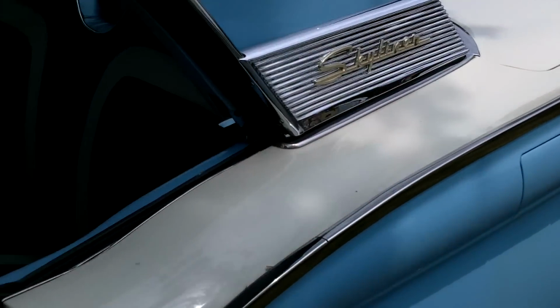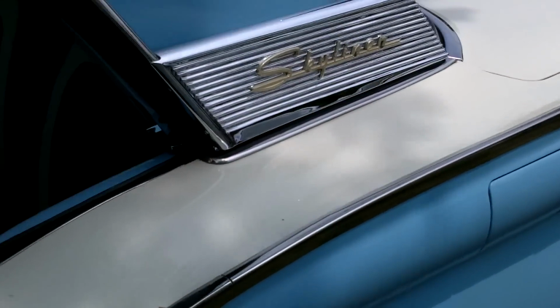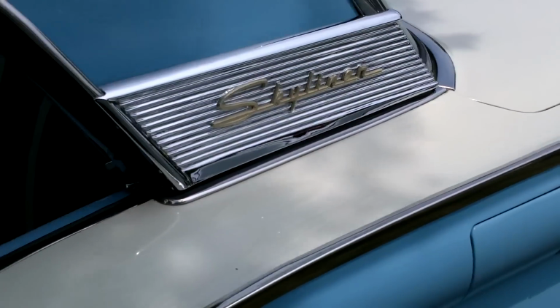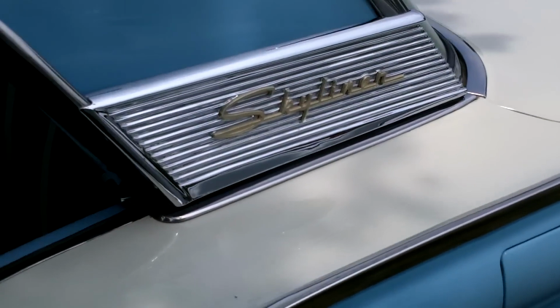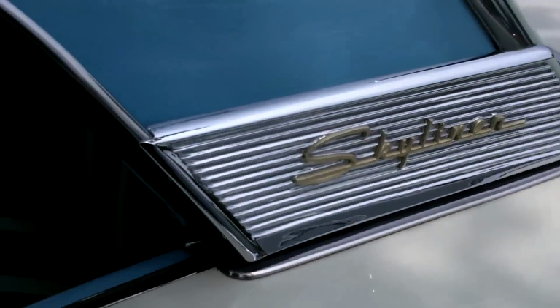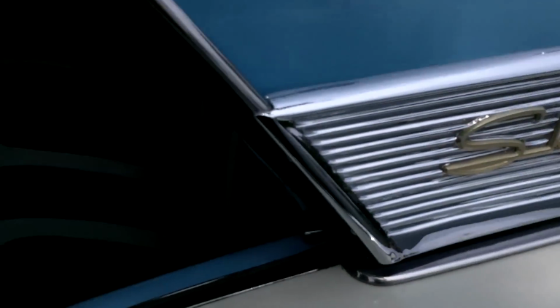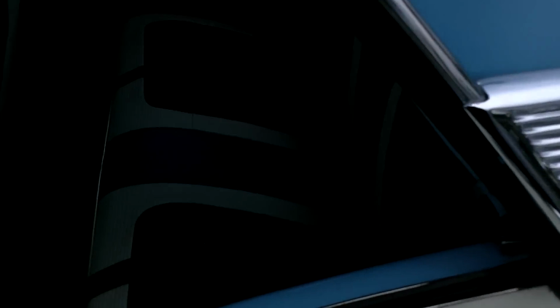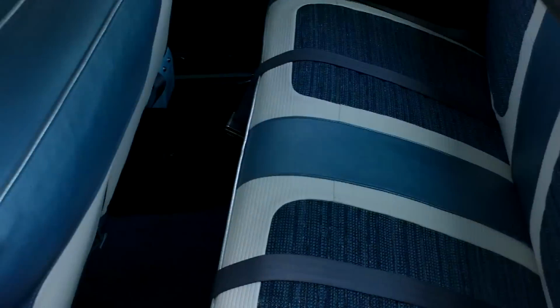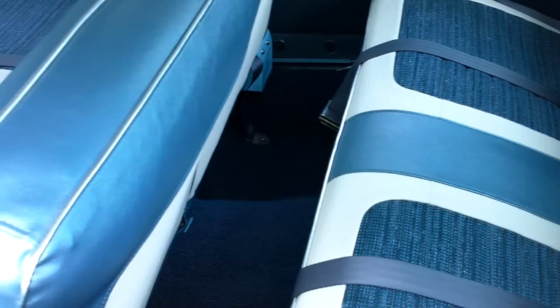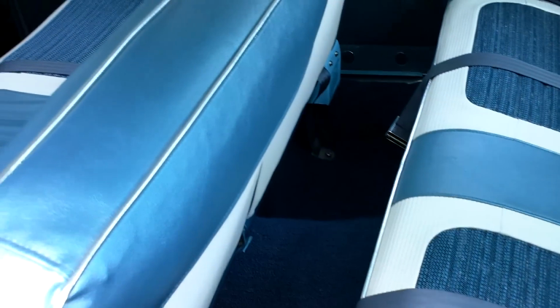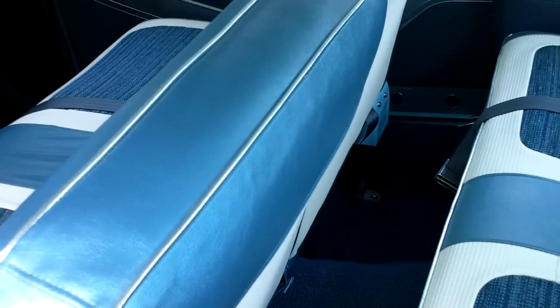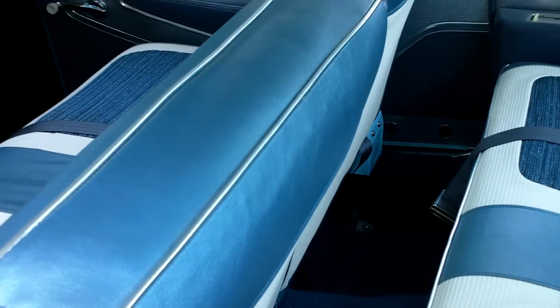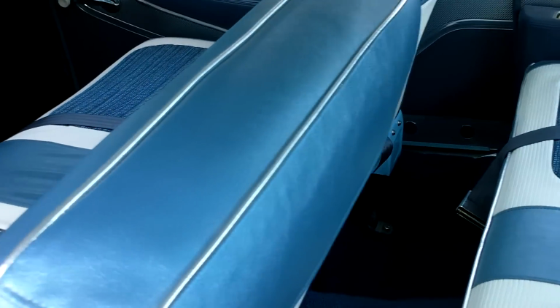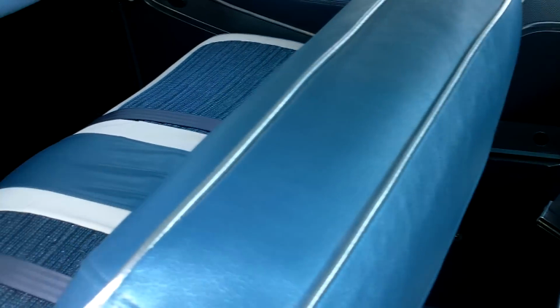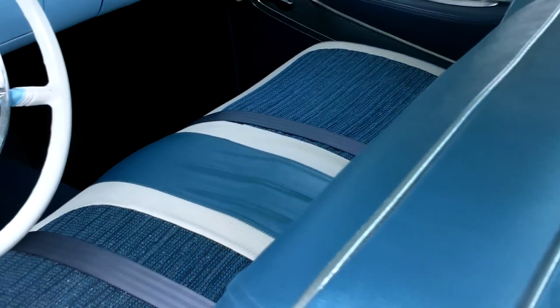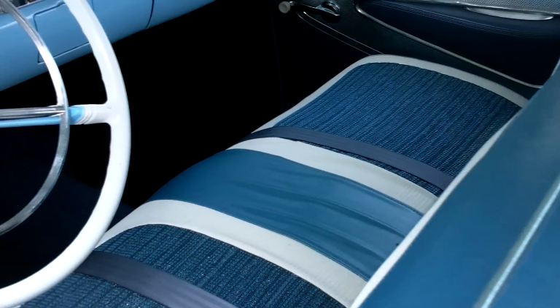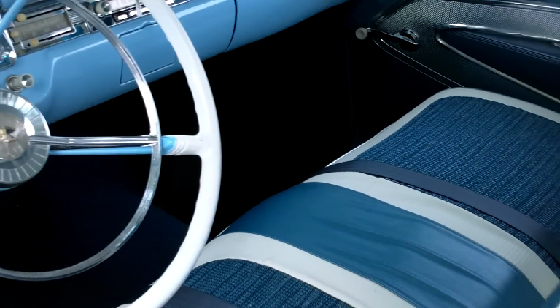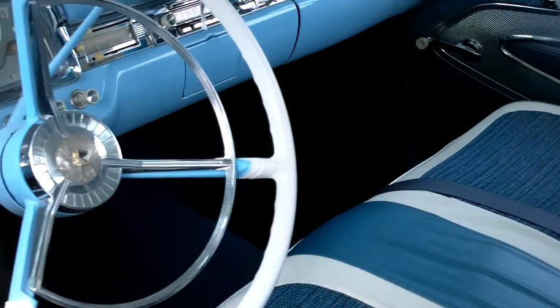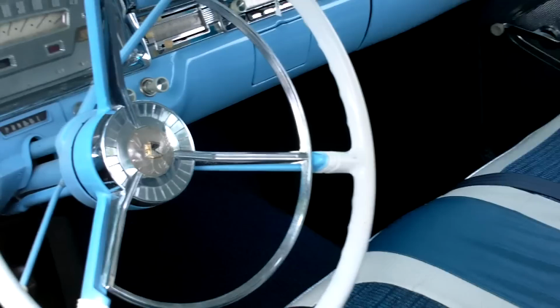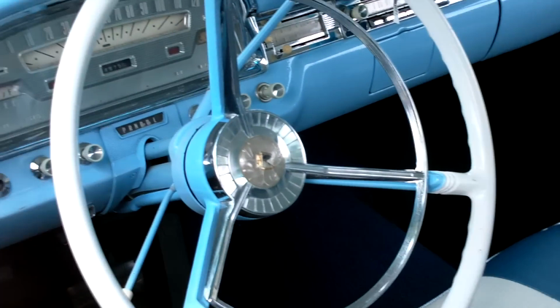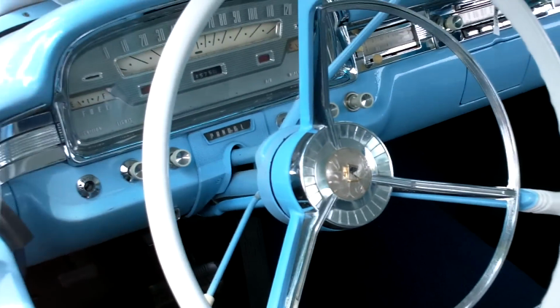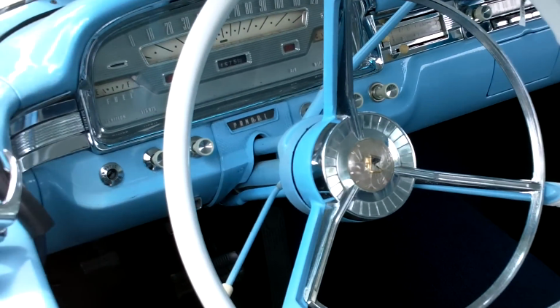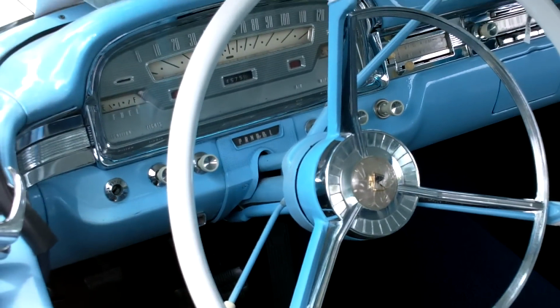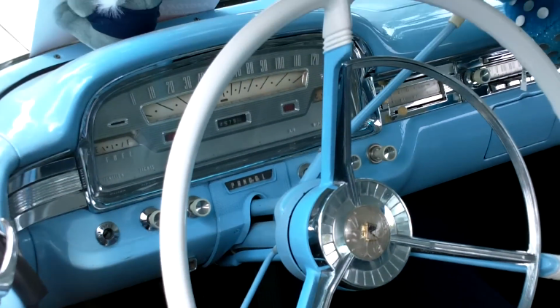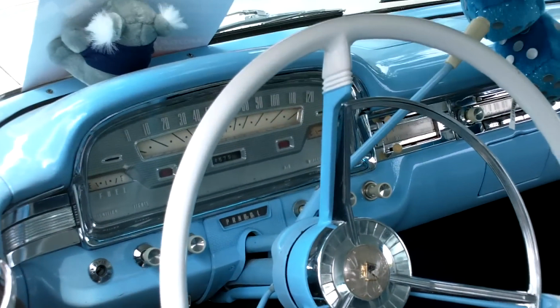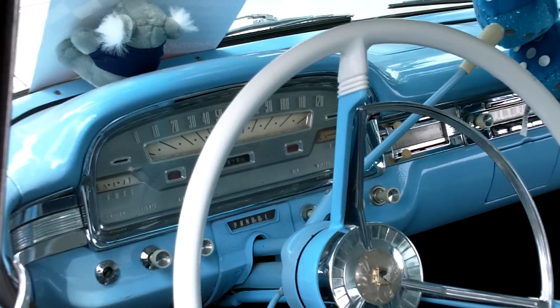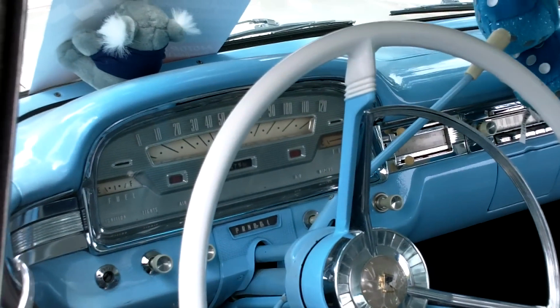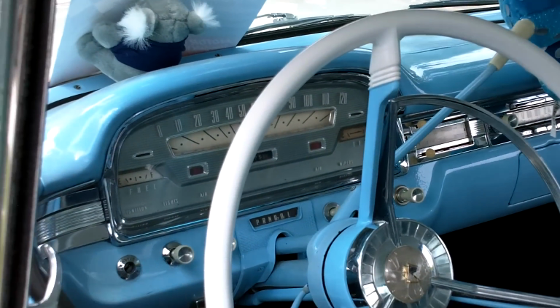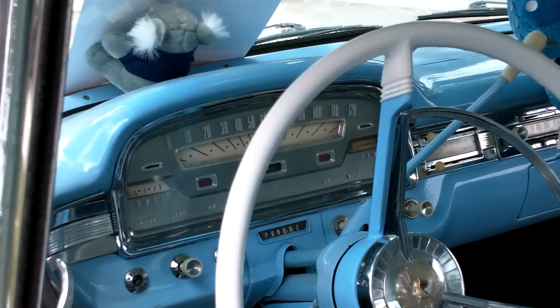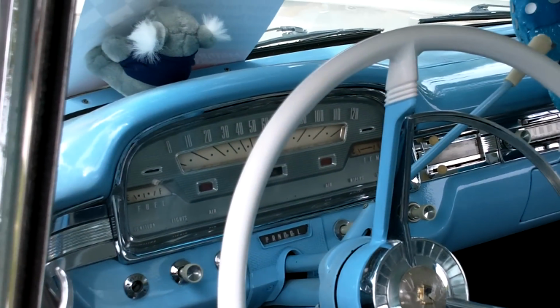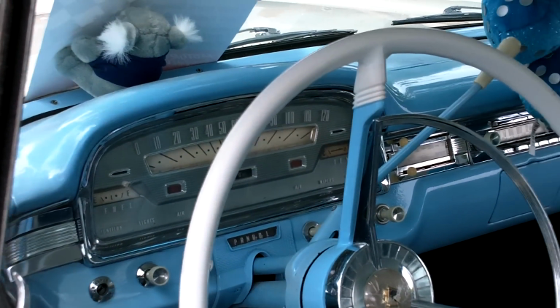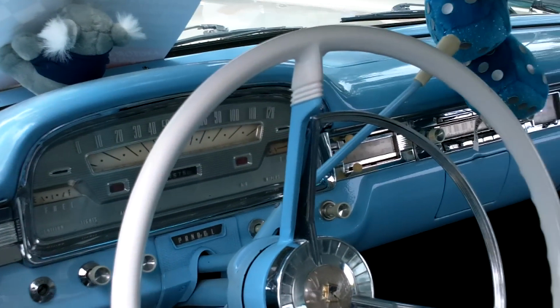Let's take a look at the interior. This car has a lot of room. It looks very comfortable. And it's in great condition. Let's take a look again.